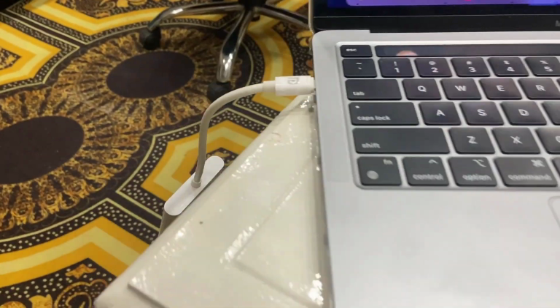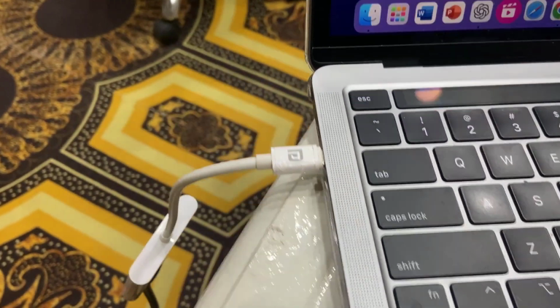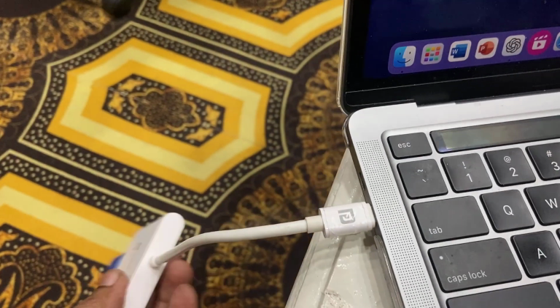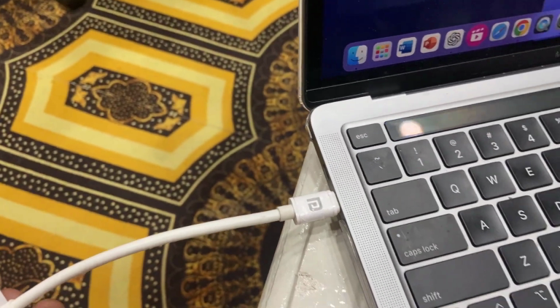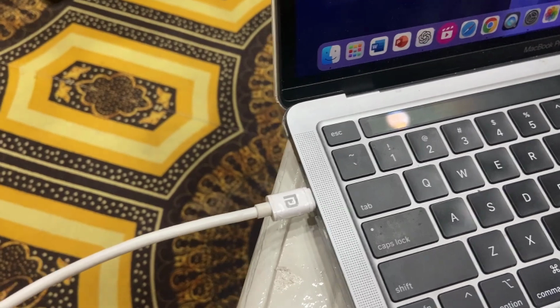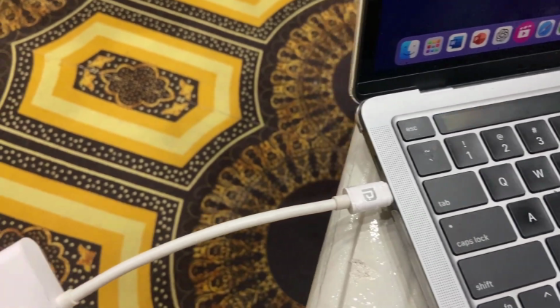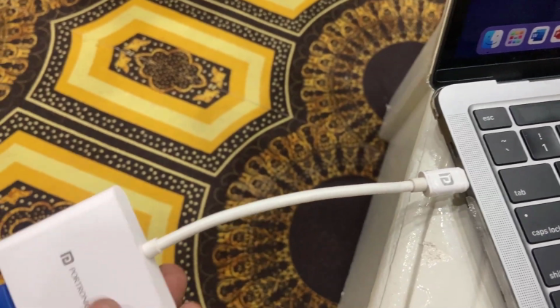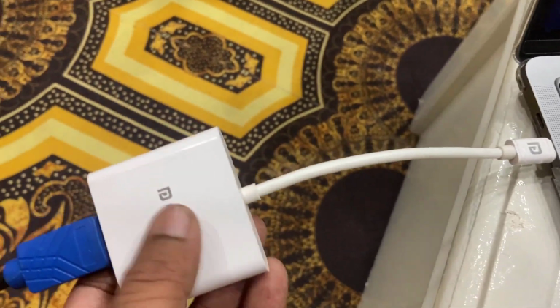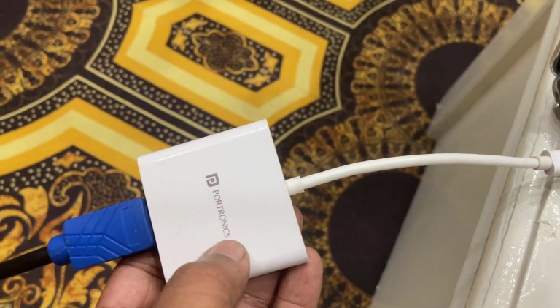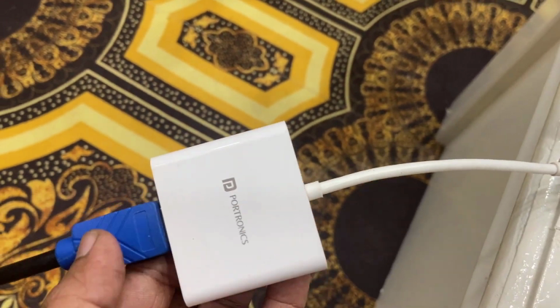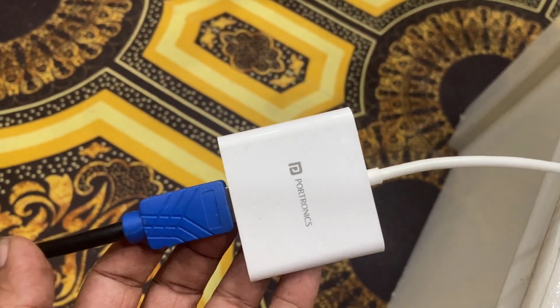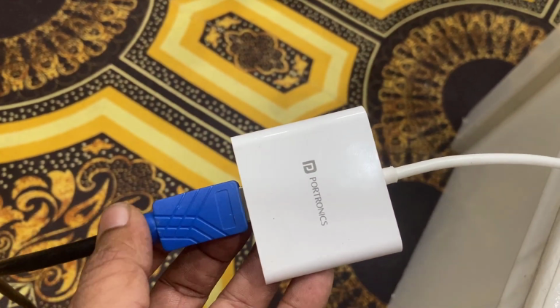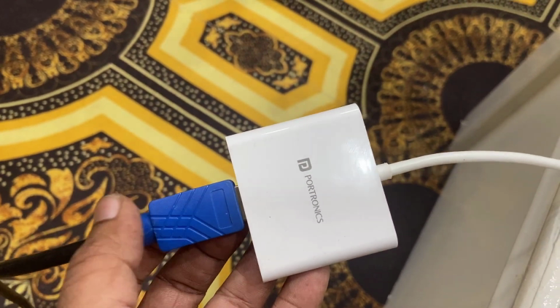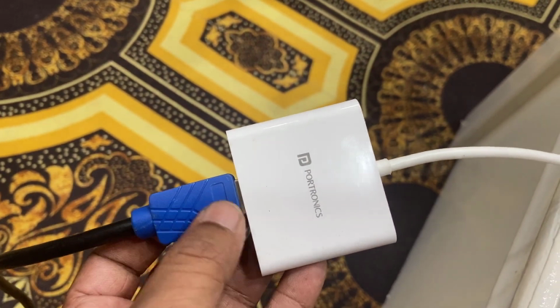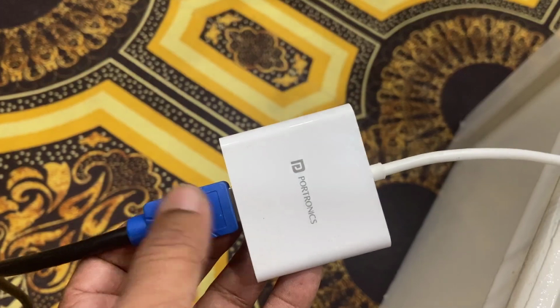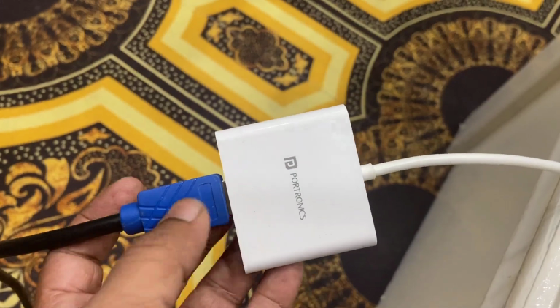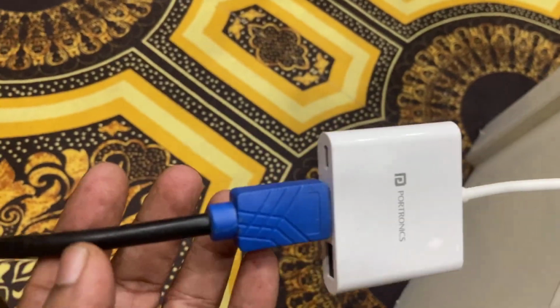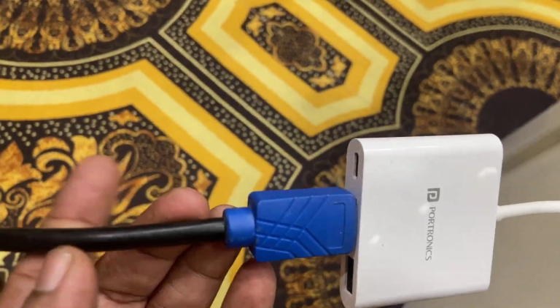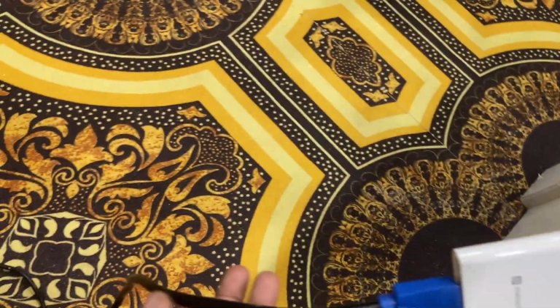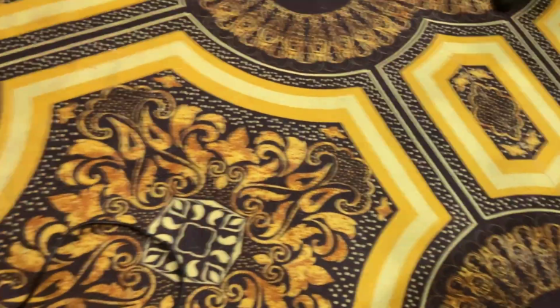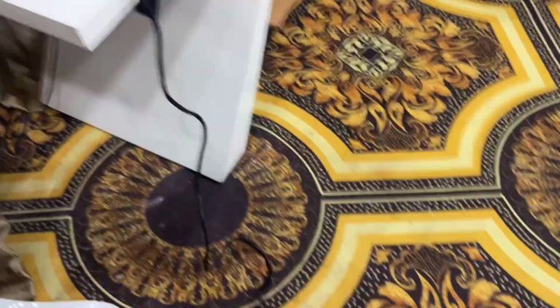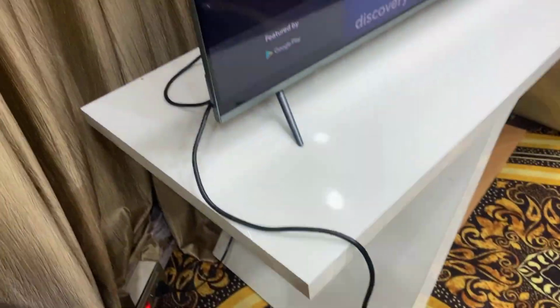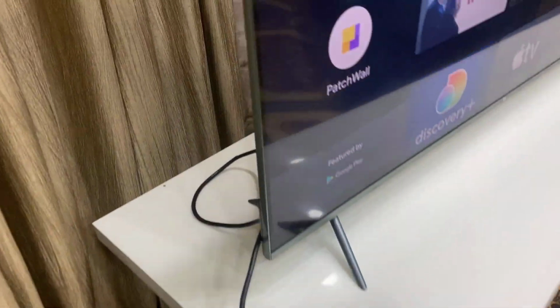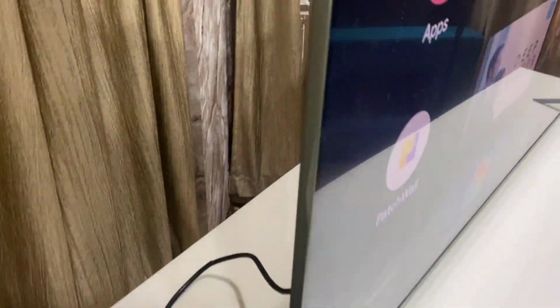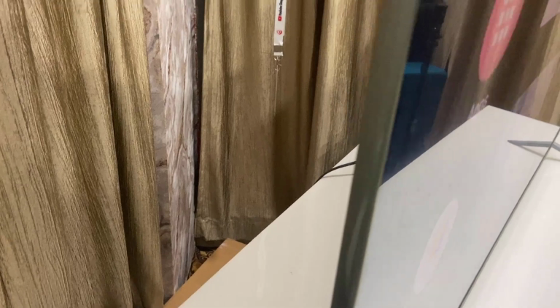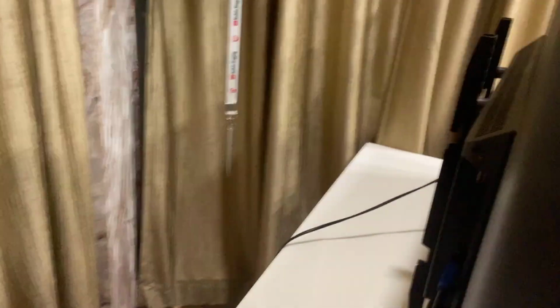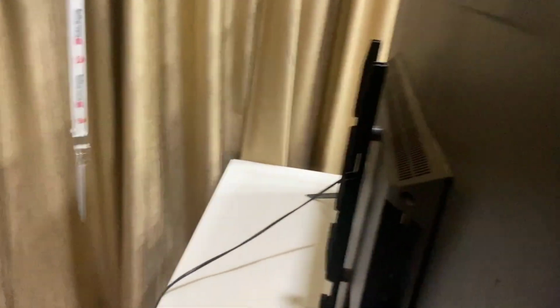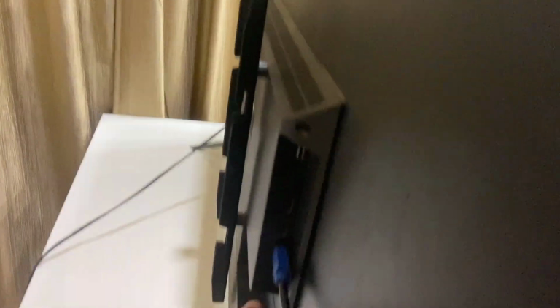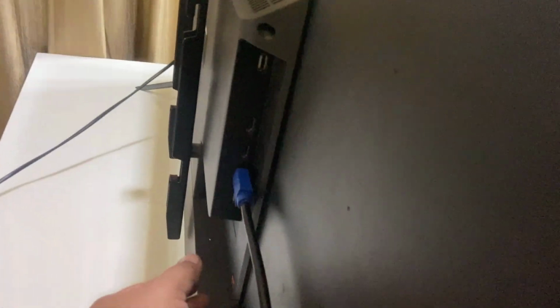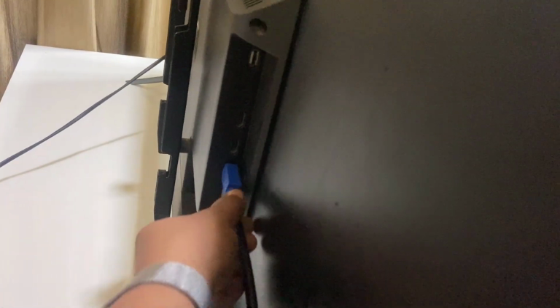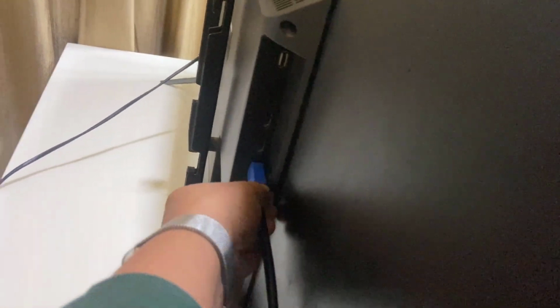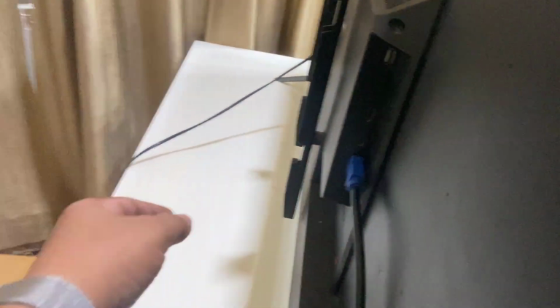Here I have connected my MacBook through an HDMI converter — one end connected to the converter, as you can see, and the other end of the HDMI connected to my TV.